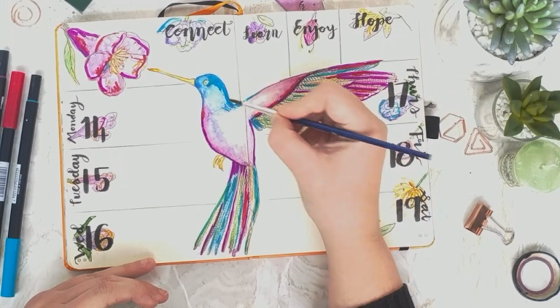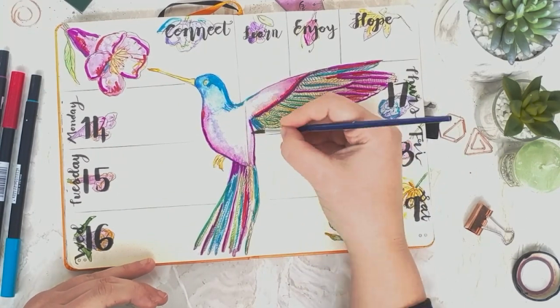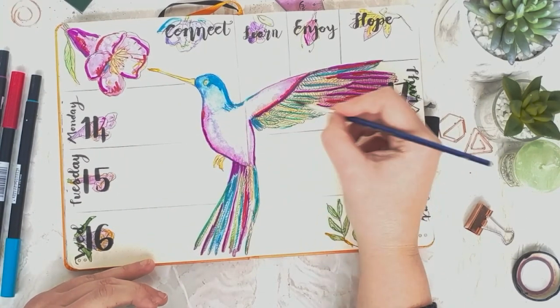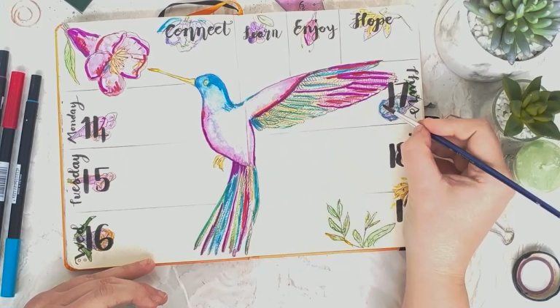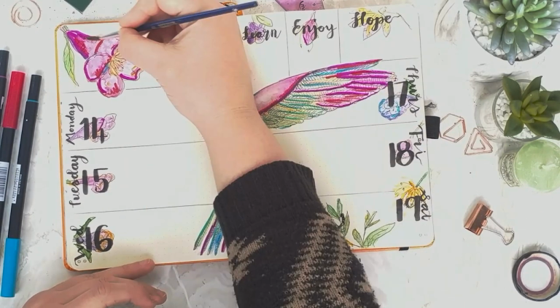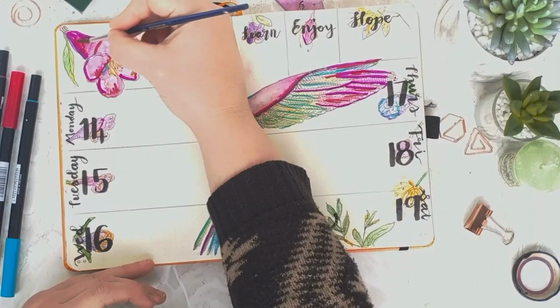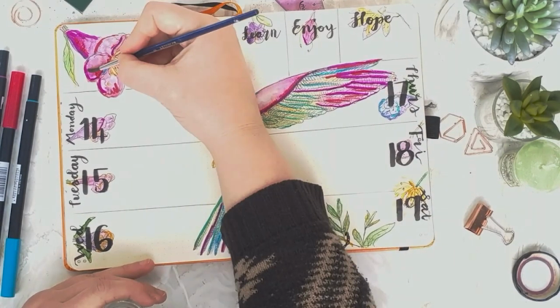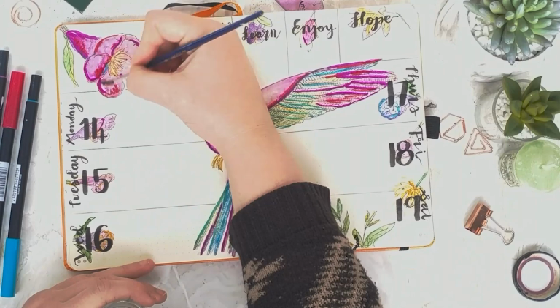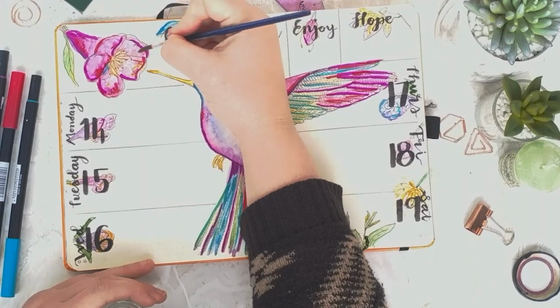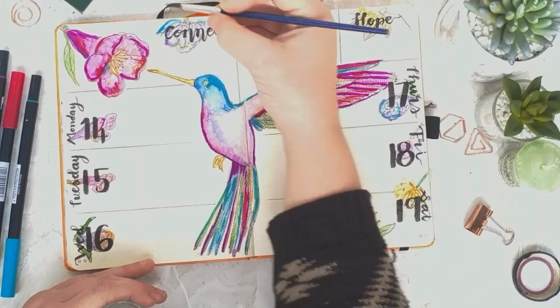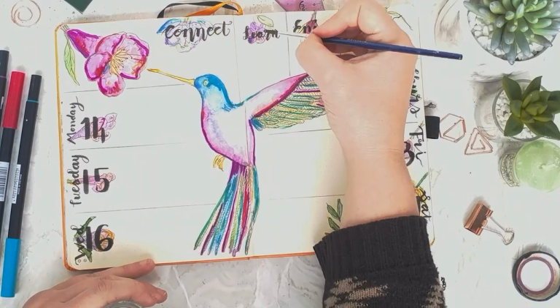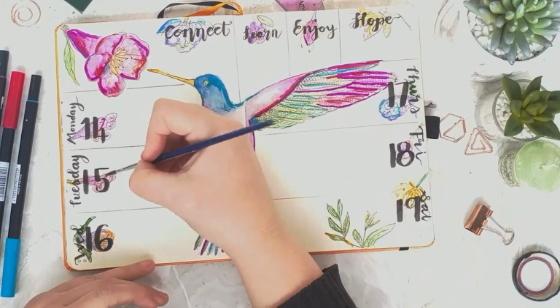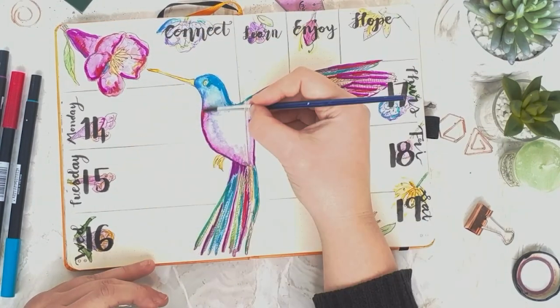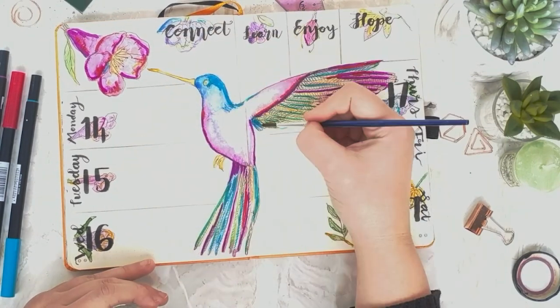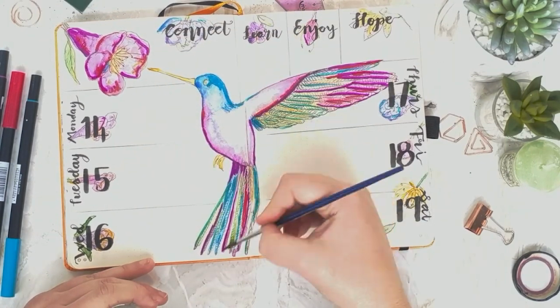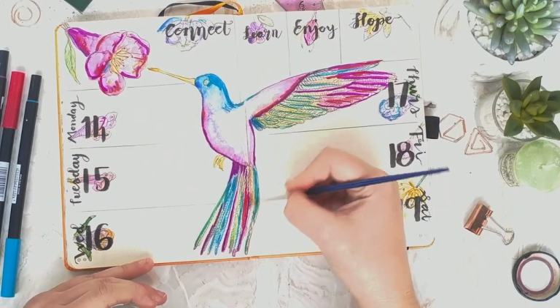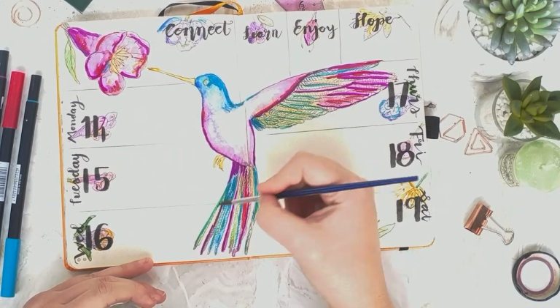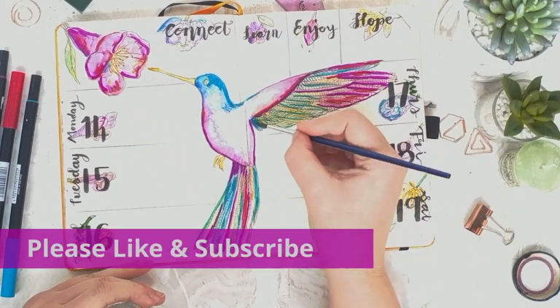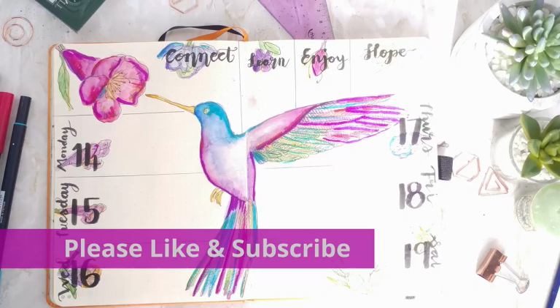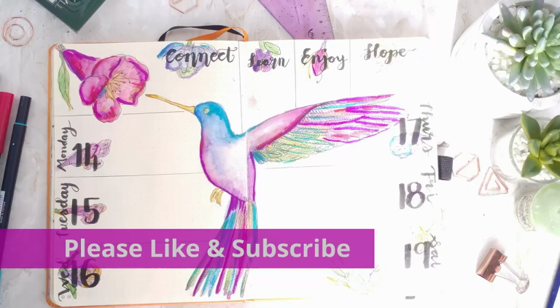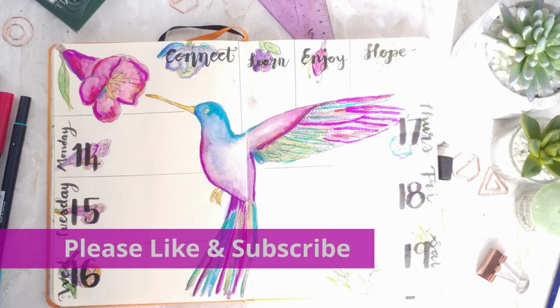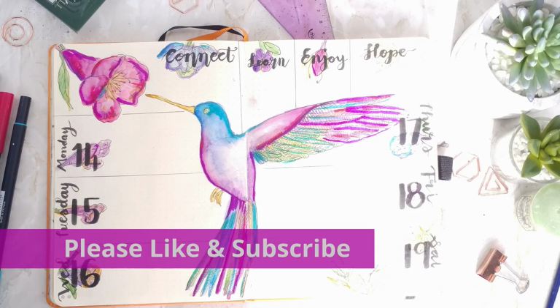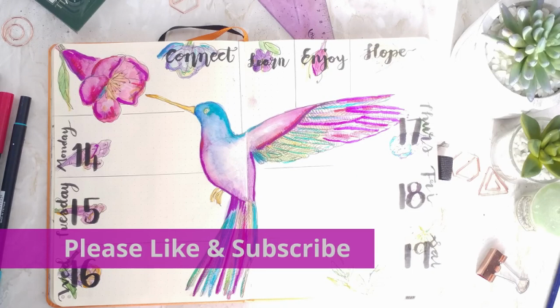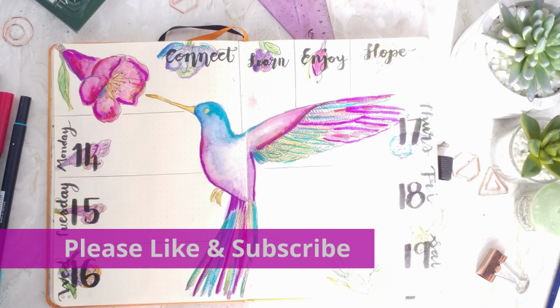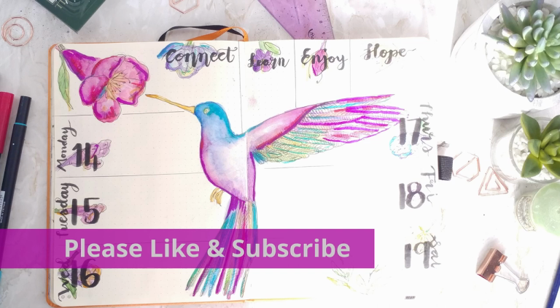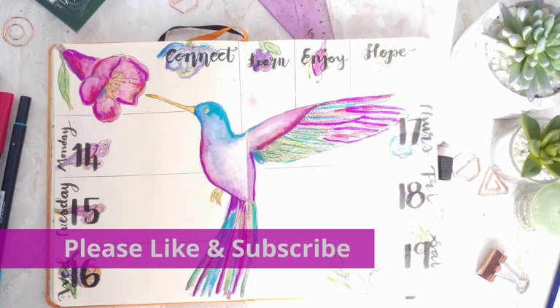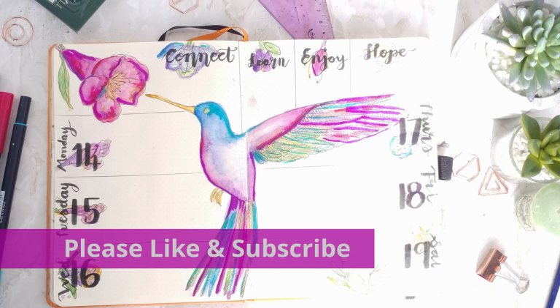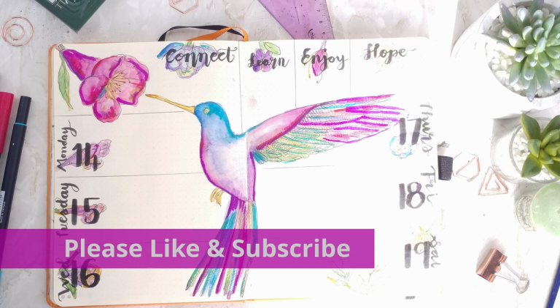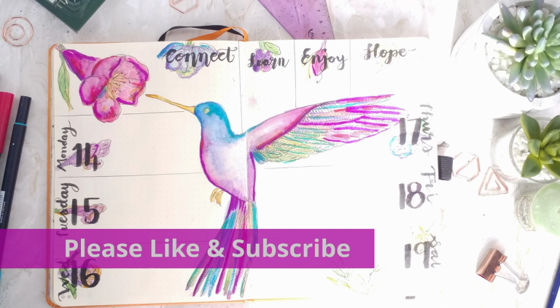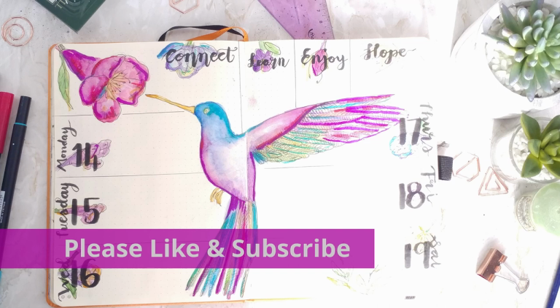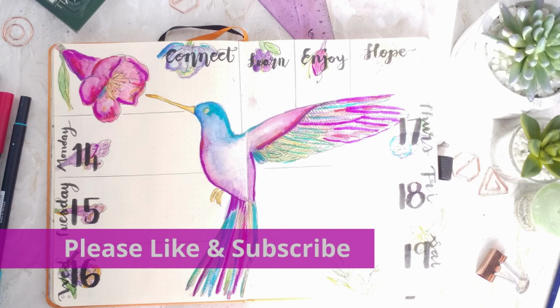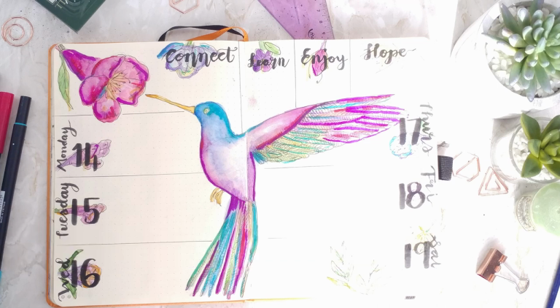I'm sorry this footage is a little bit overexposed, but you'll see the overall effect. I hope you enjoyed seeing me create this page — please like and subscribe for more videos. See you soon.